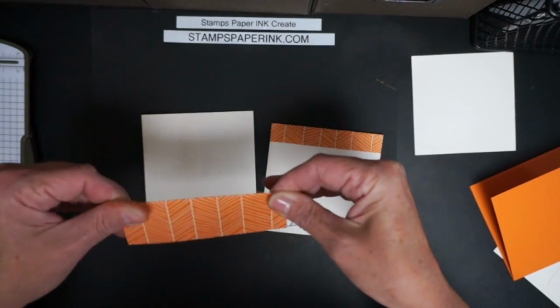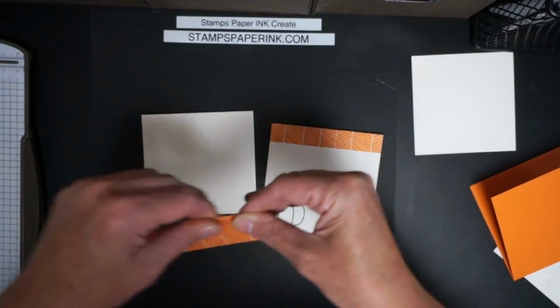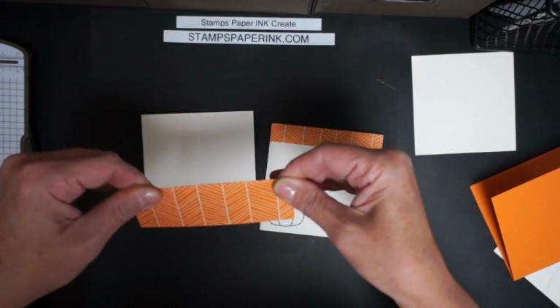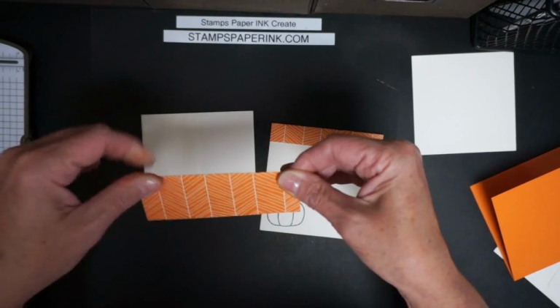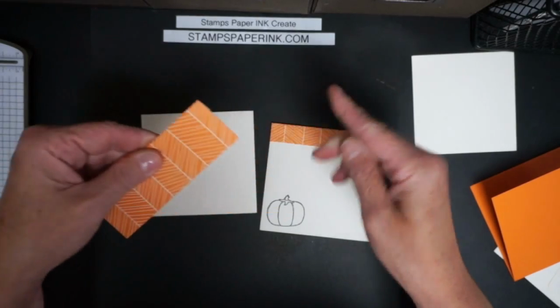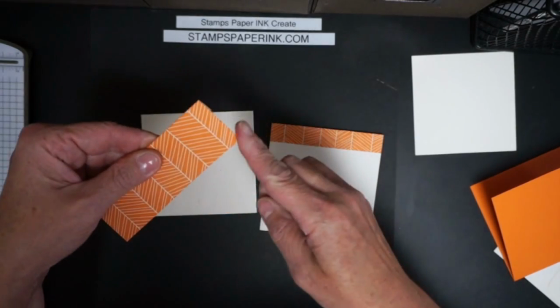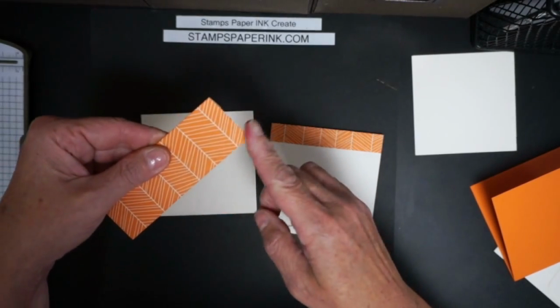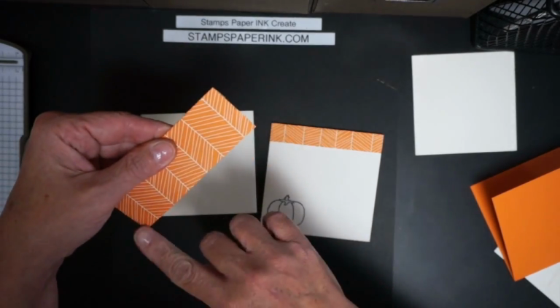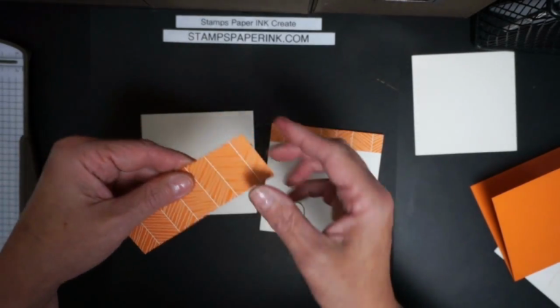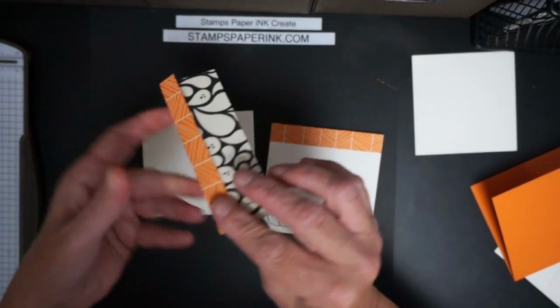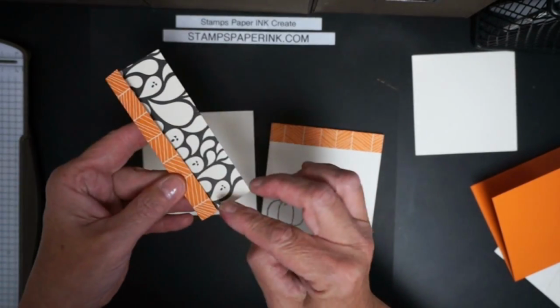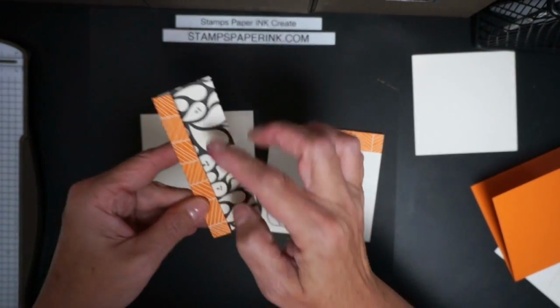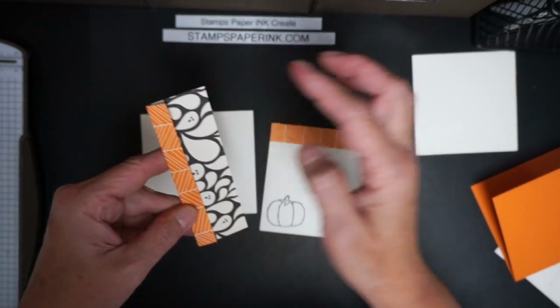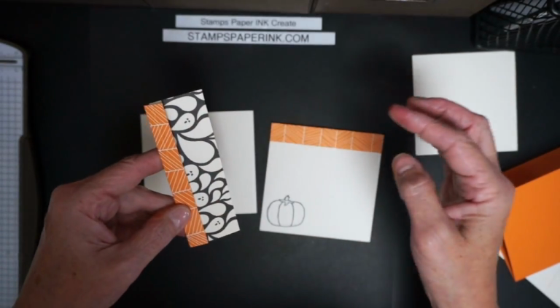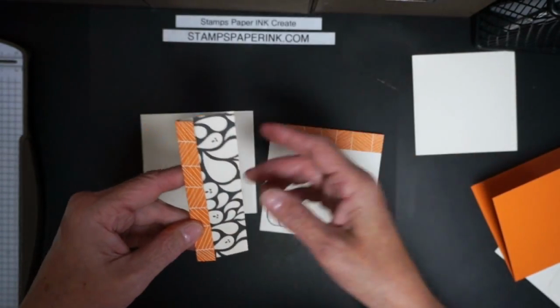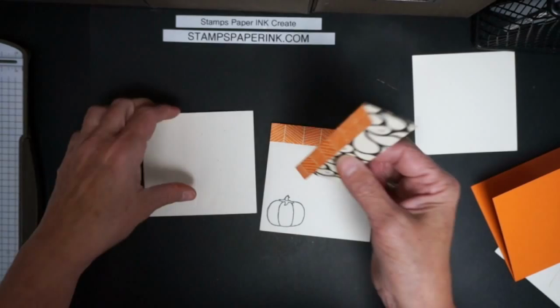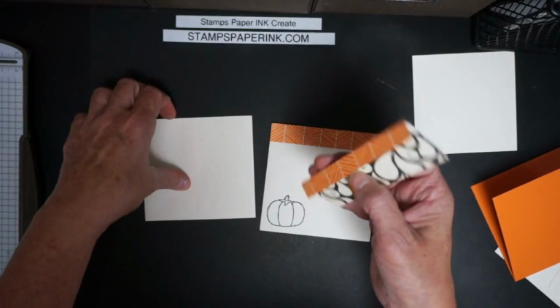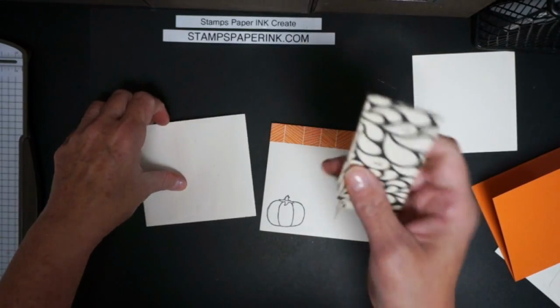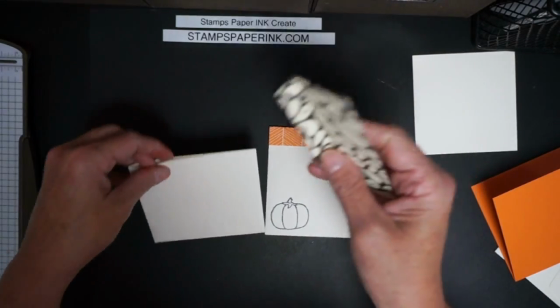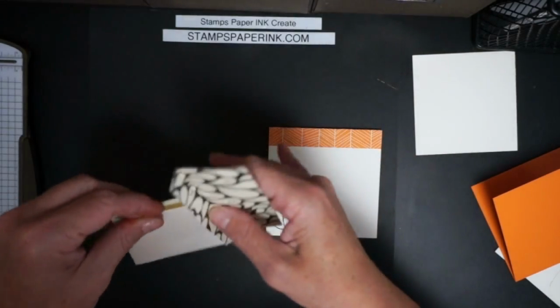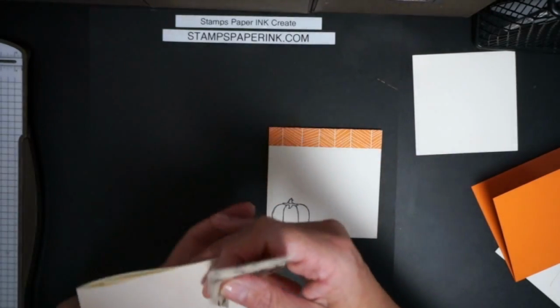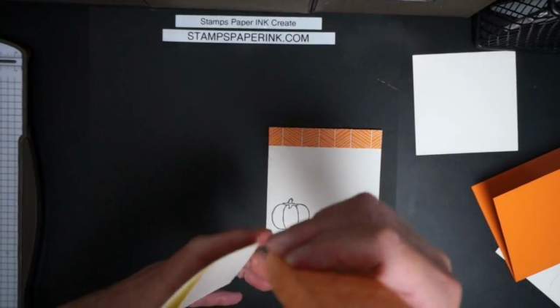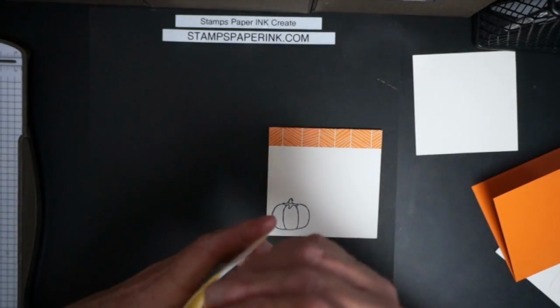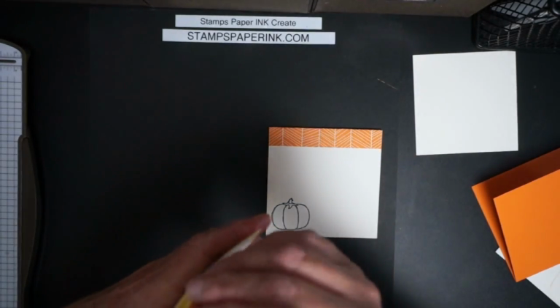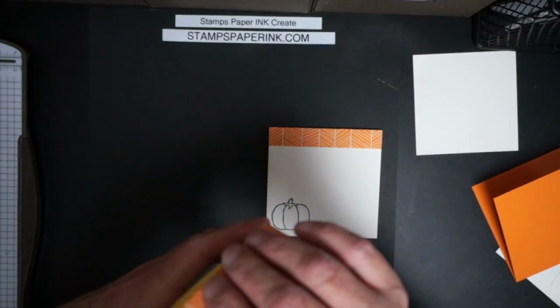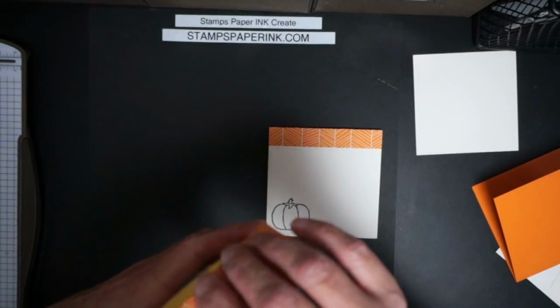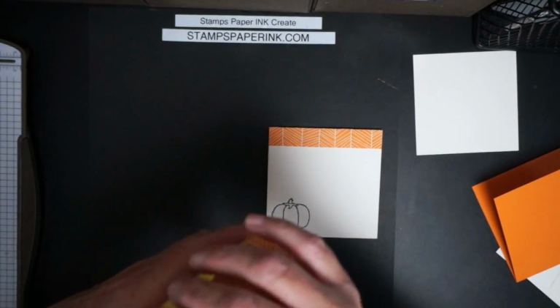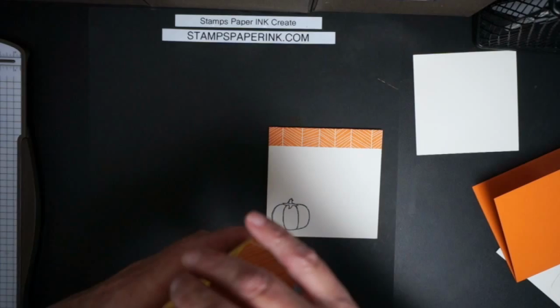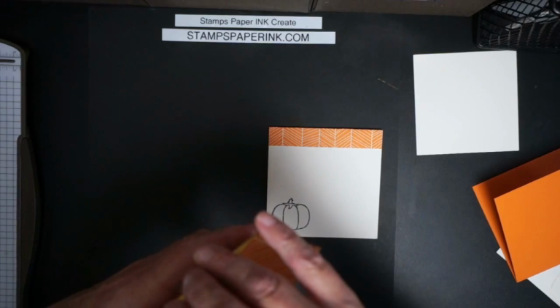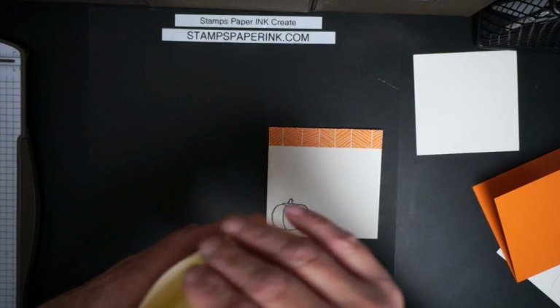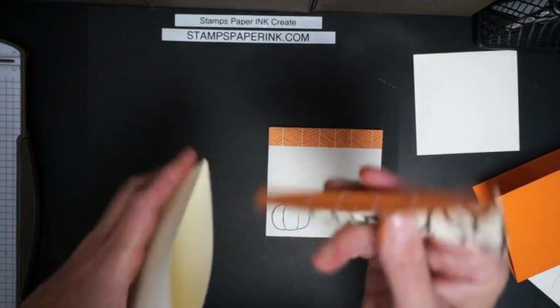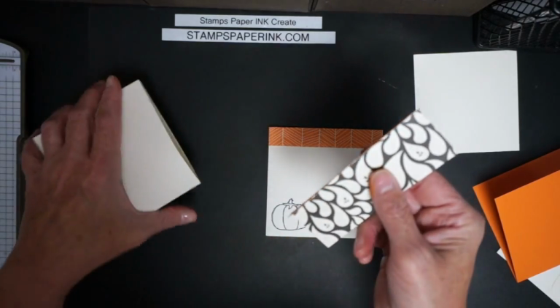I scored it at a half inch and we're just going to fold that over. Then you take your little corner rounder and round these corners, and if you want you can round the other corners too — rounding those corners will help you tuck this lip inside your envelope.